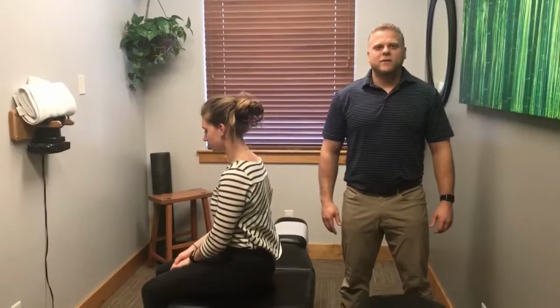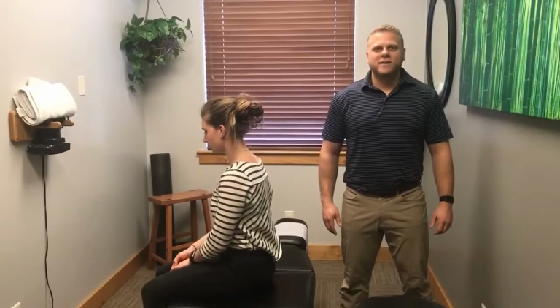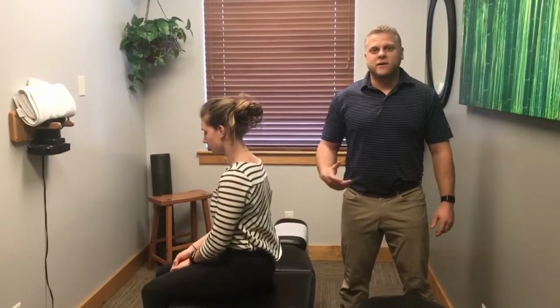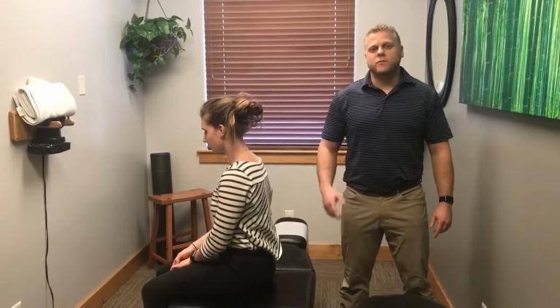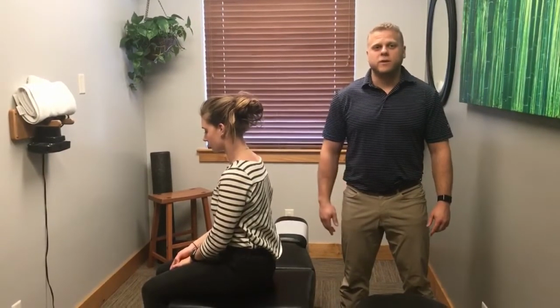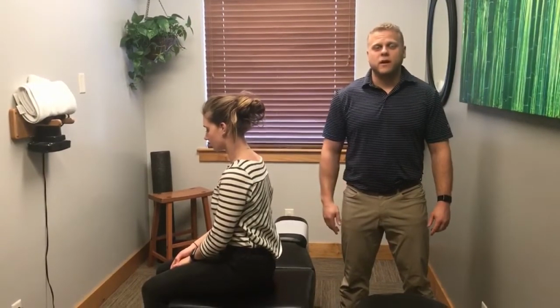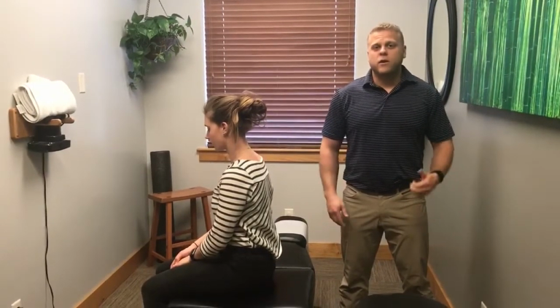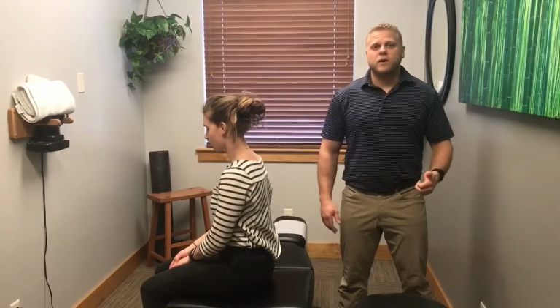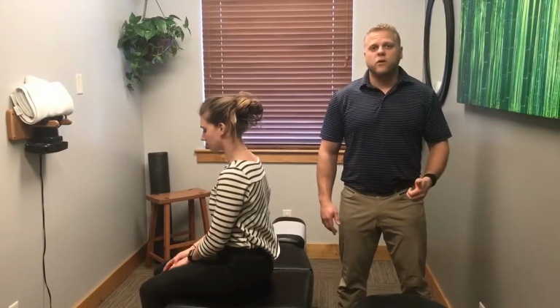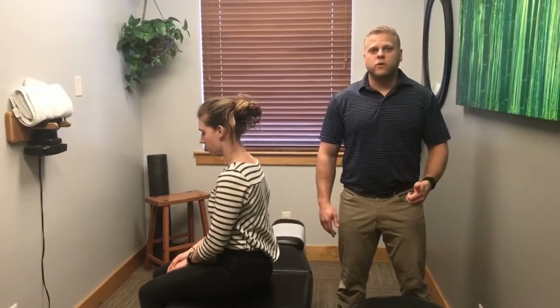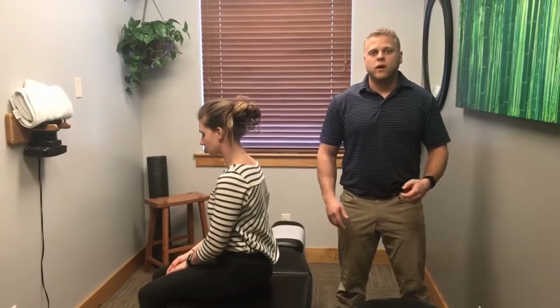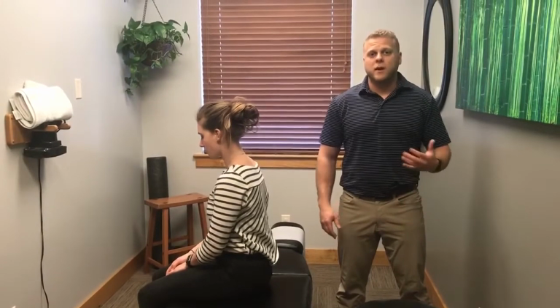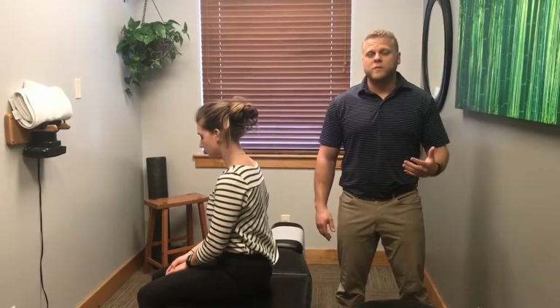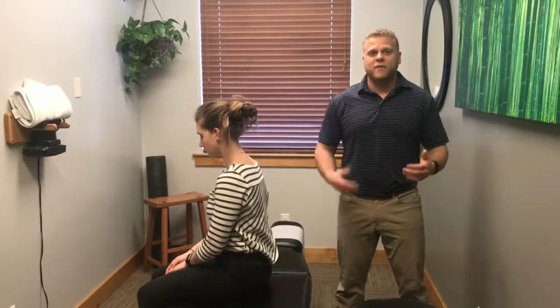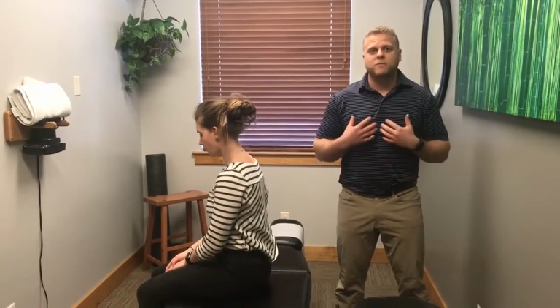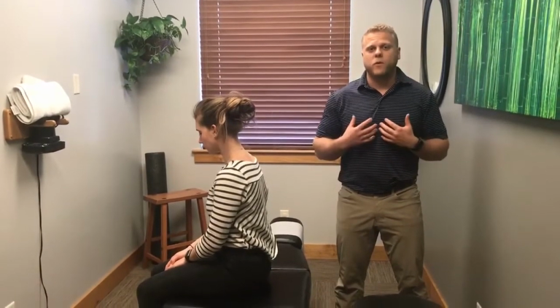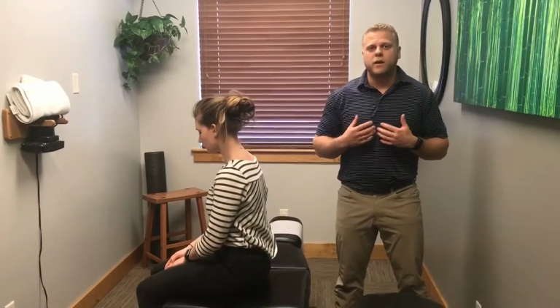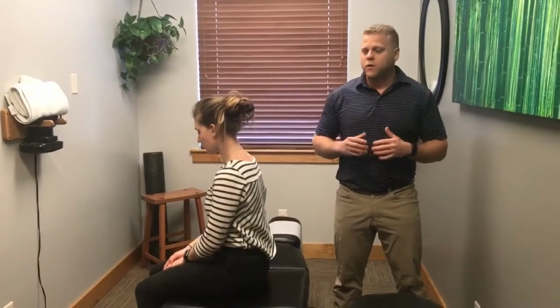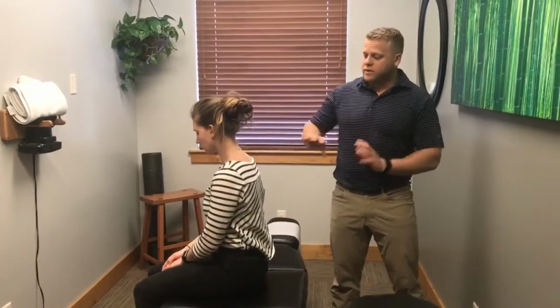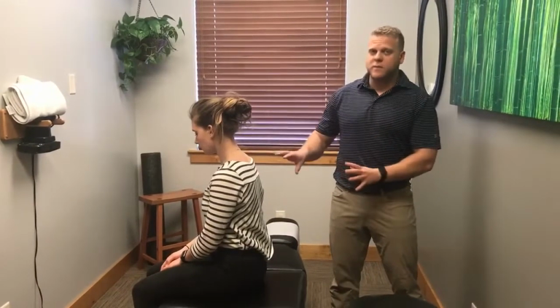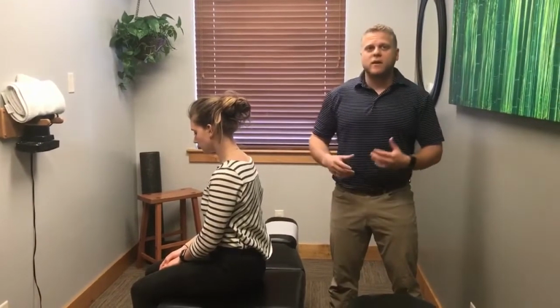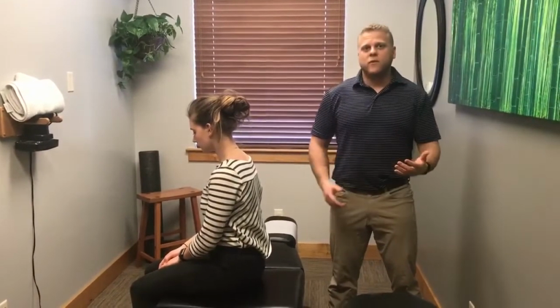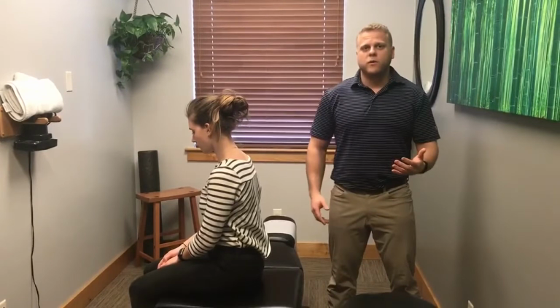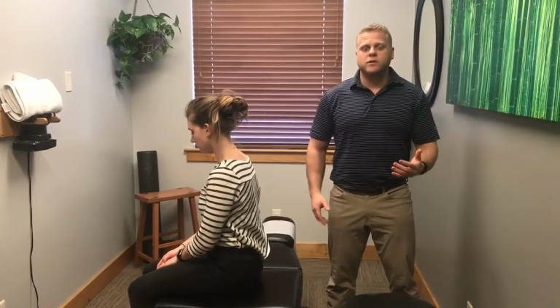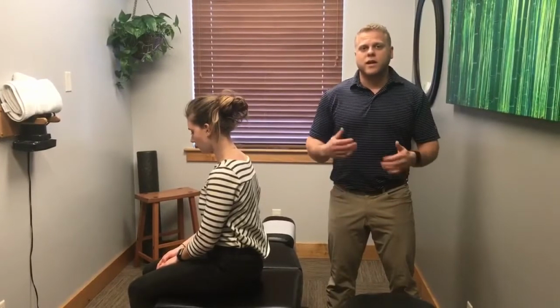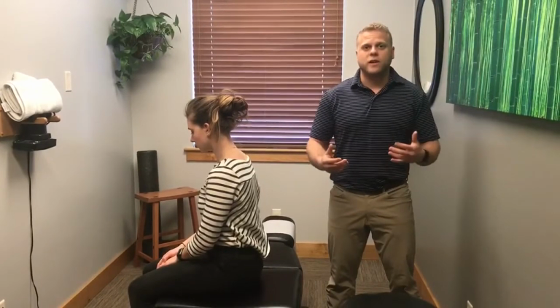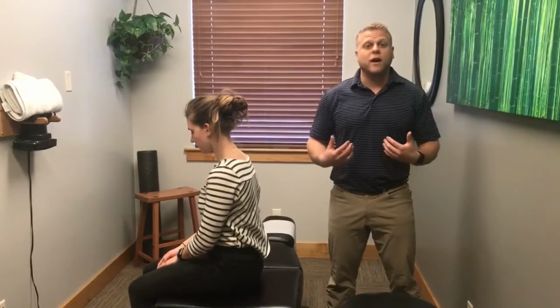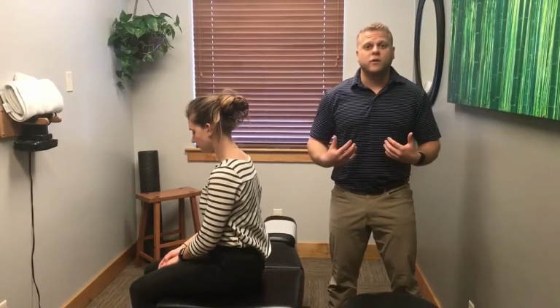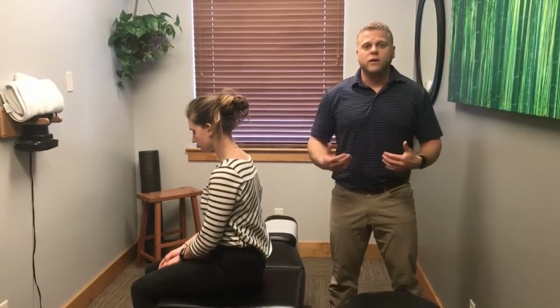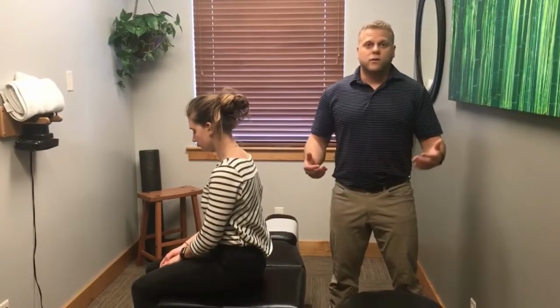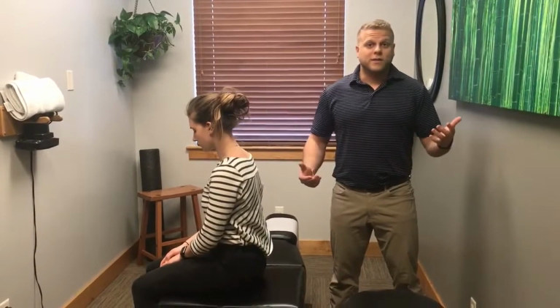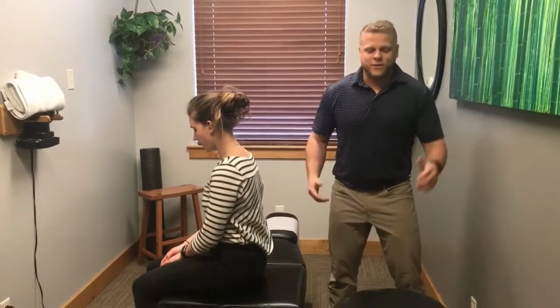What's up guys? Dr. Eric here with Pro Chiropractic. I want to take a minute to go through a spinal adjustment and kind of my preferred way to assess the spine, find where I want to adjust, and show you guys how I like to do it. So let's get right into it.